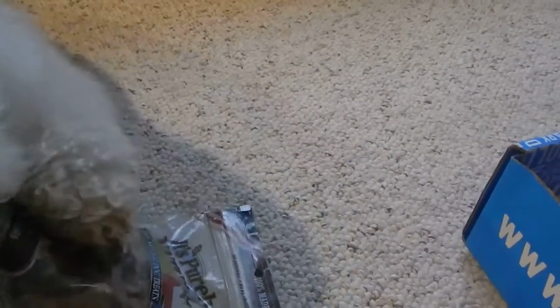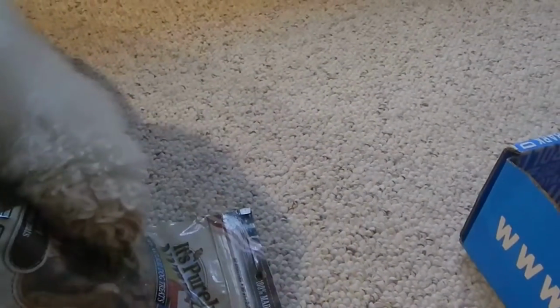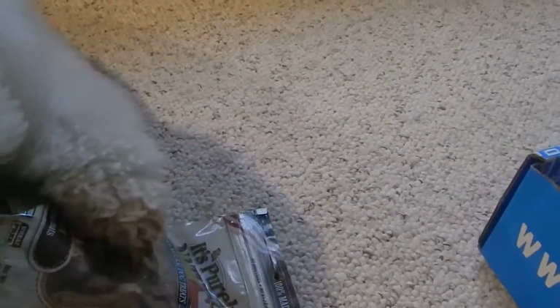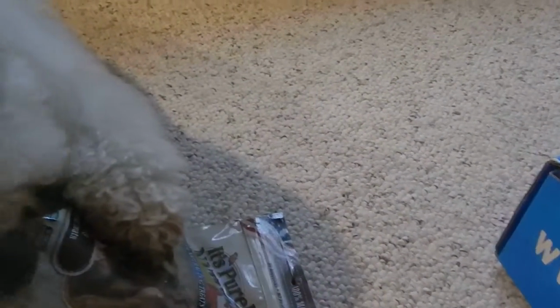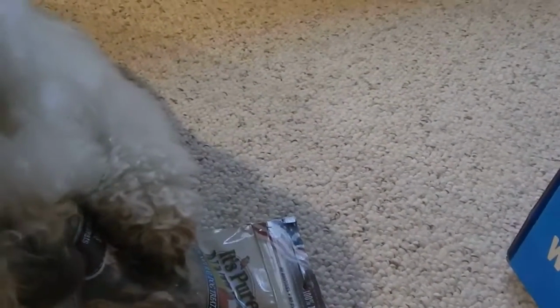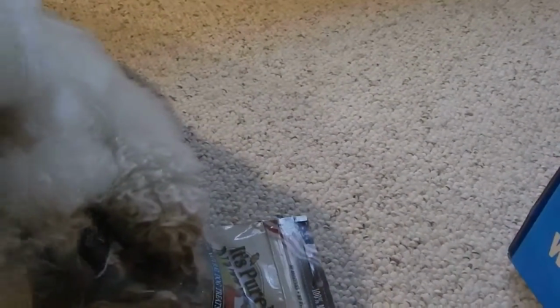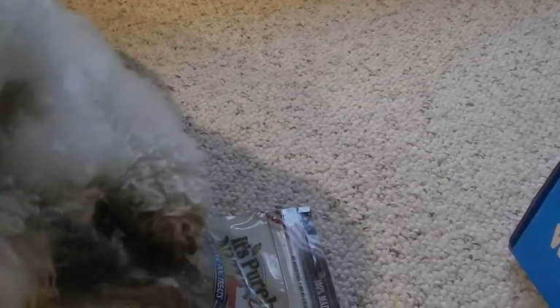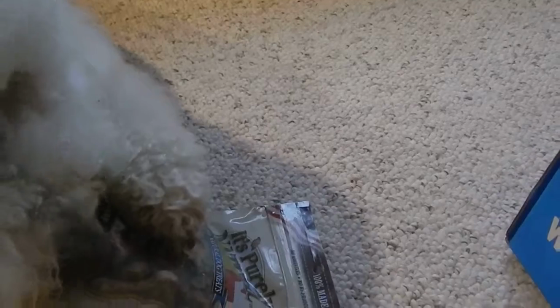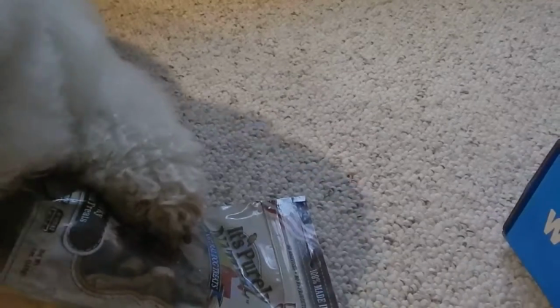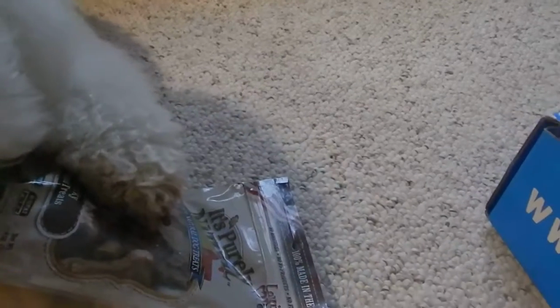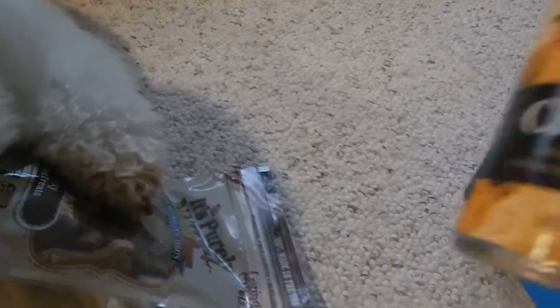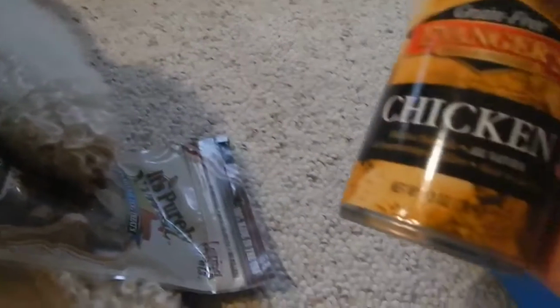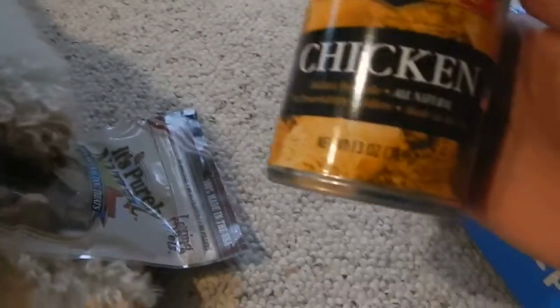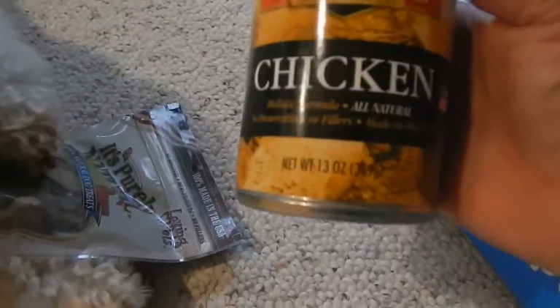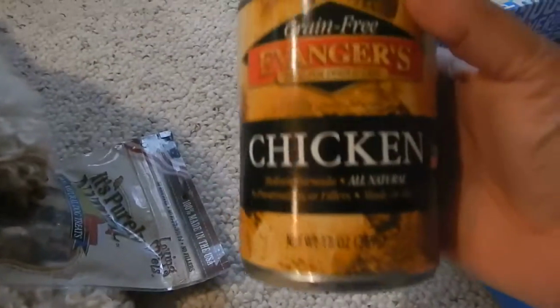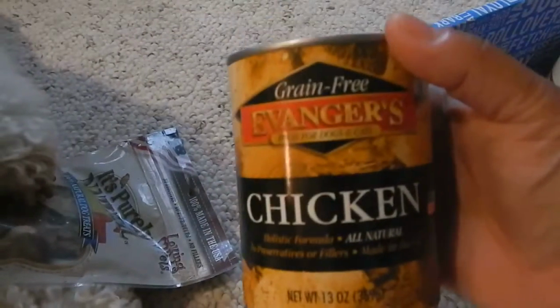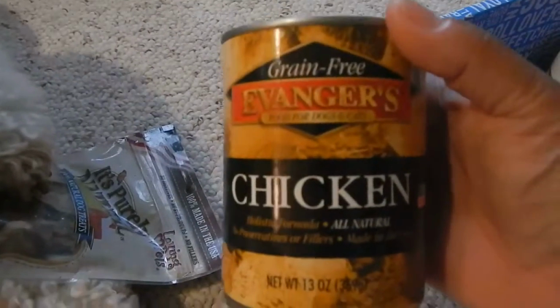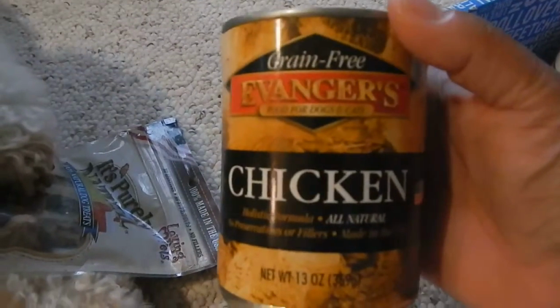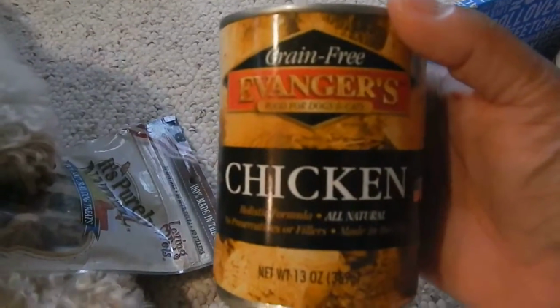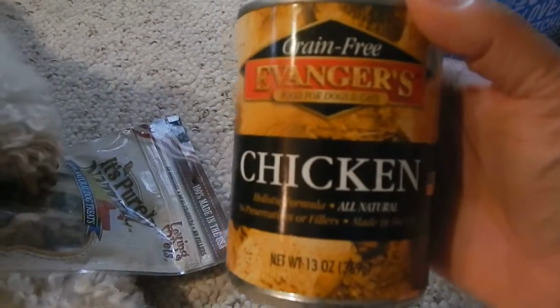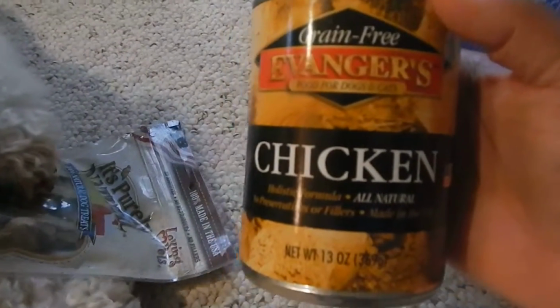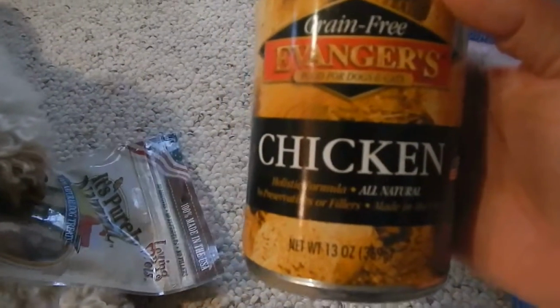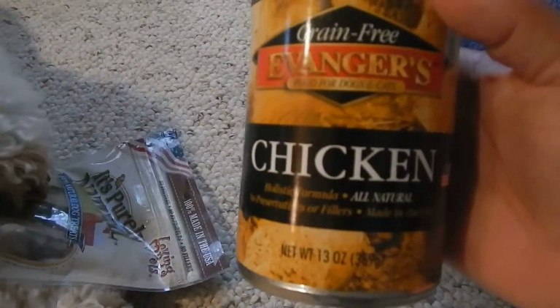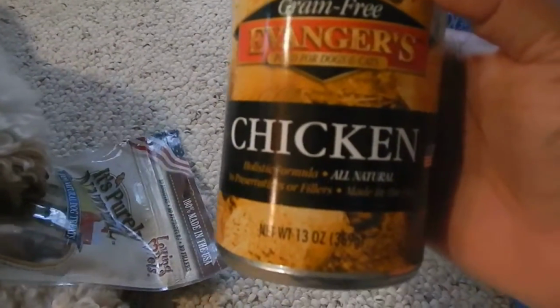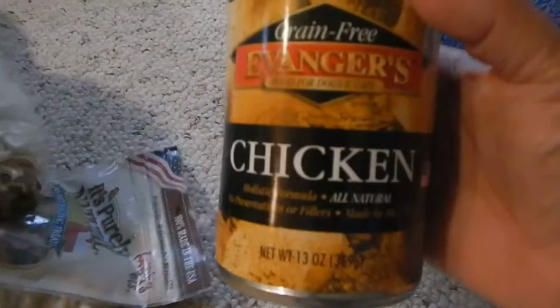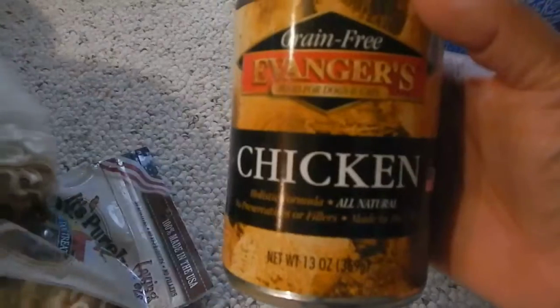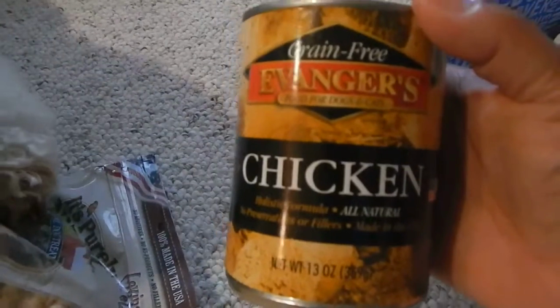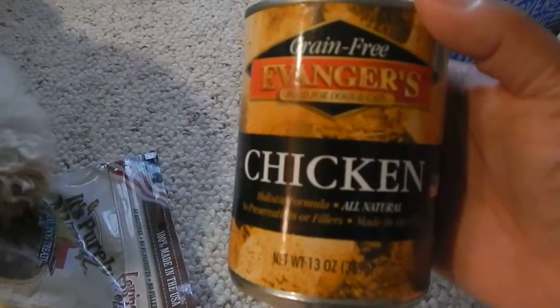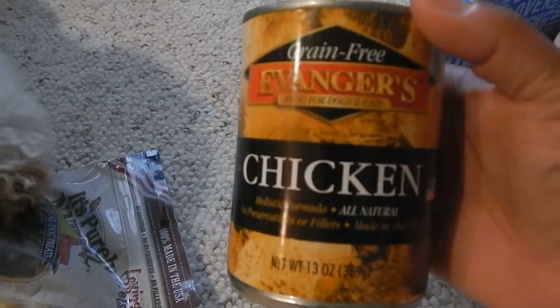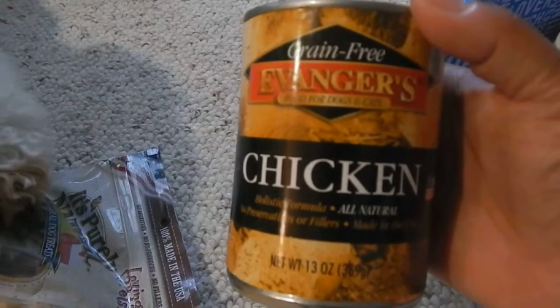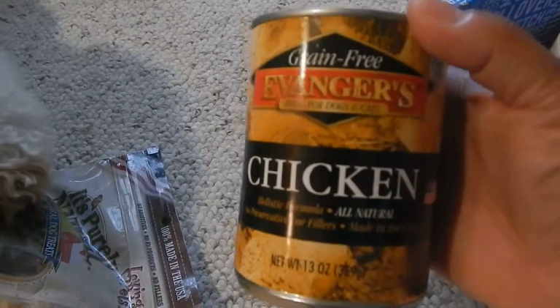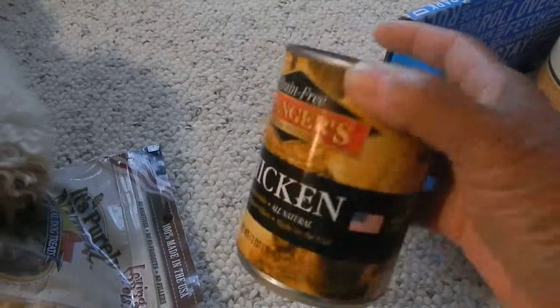What else do we have? We've got some chicken — some canned chicken. We can give that to Ruger across the street because she loves that.